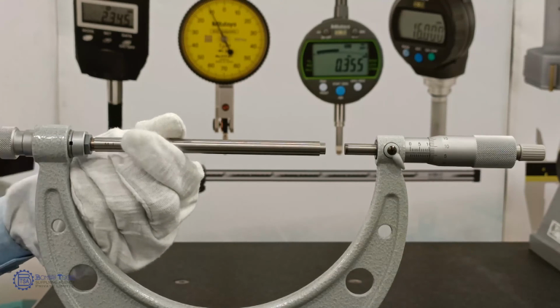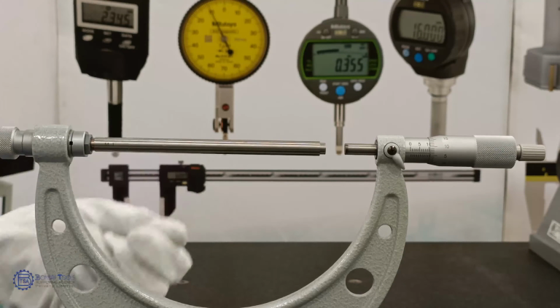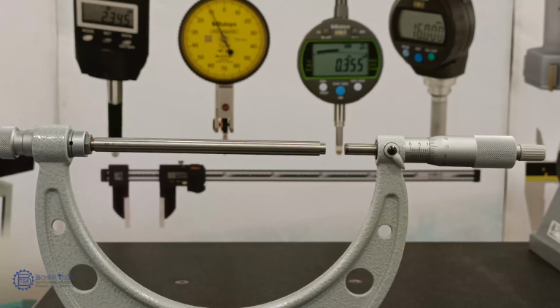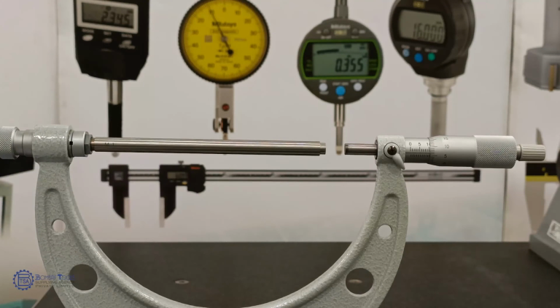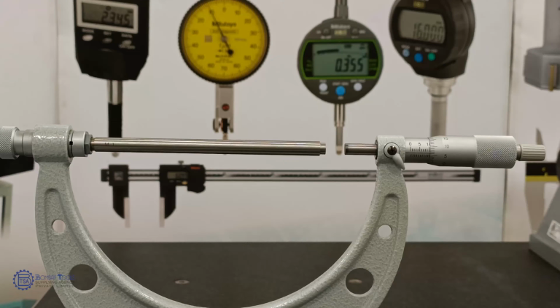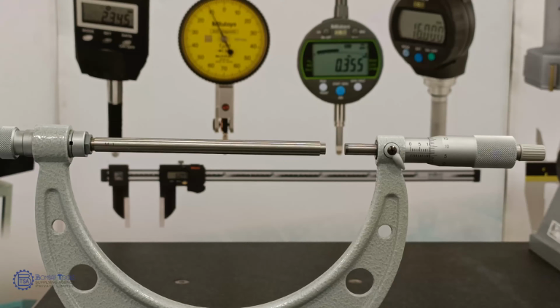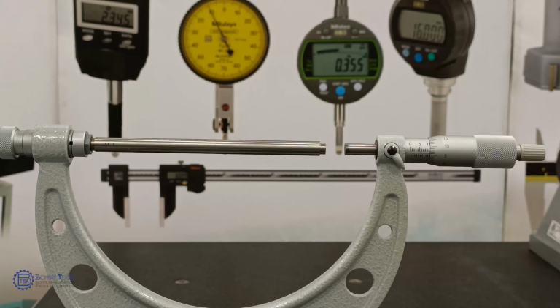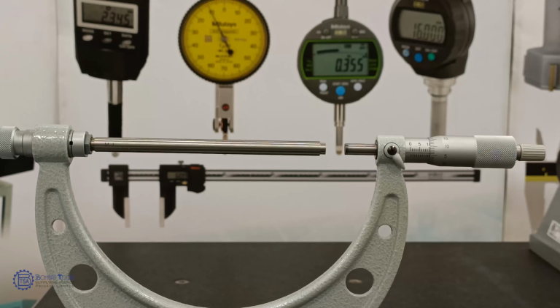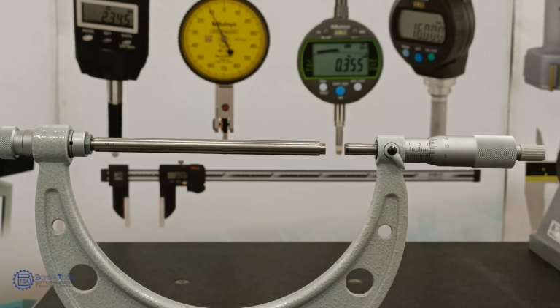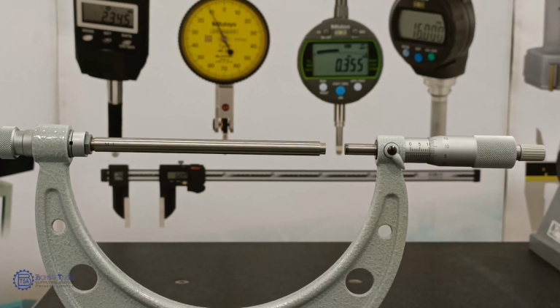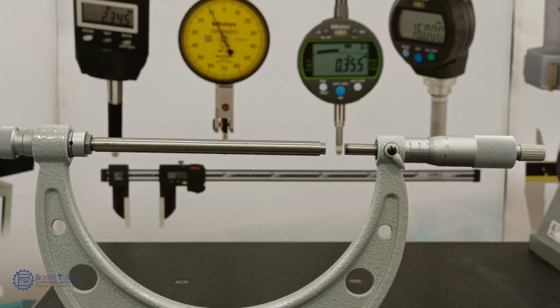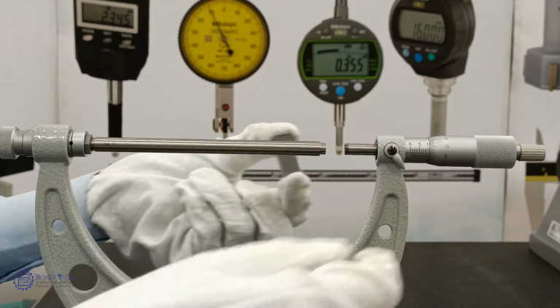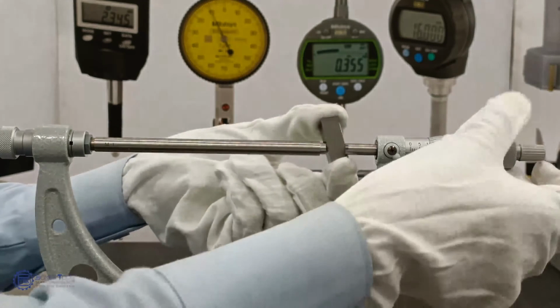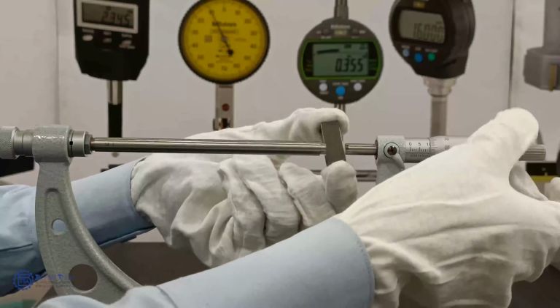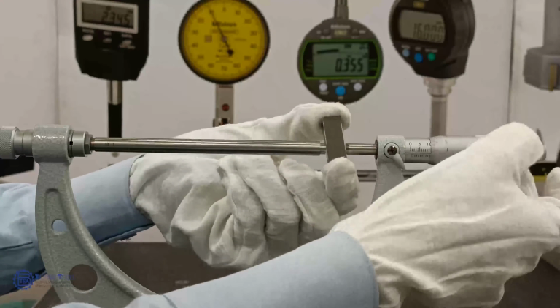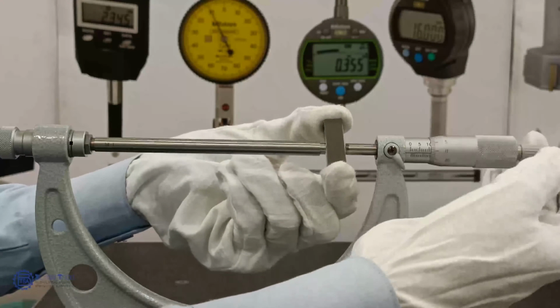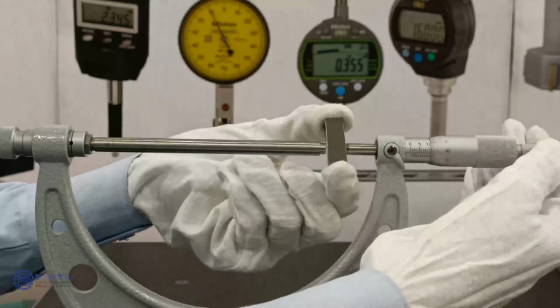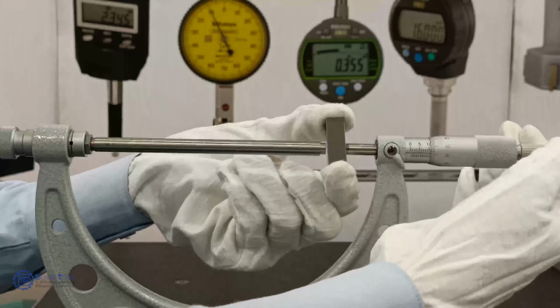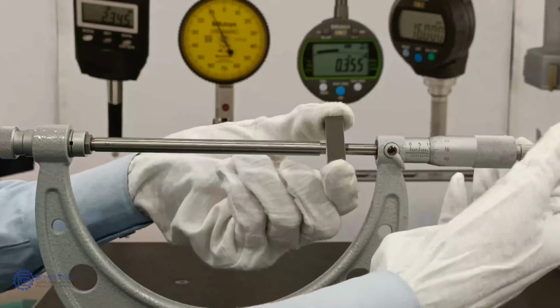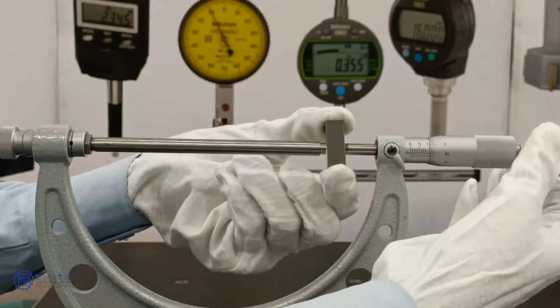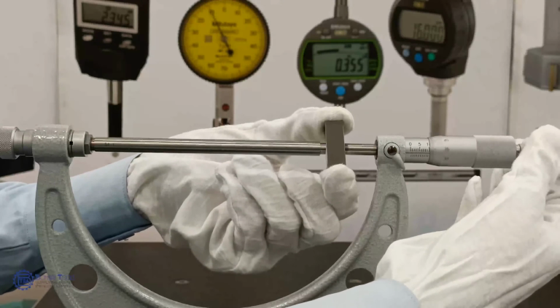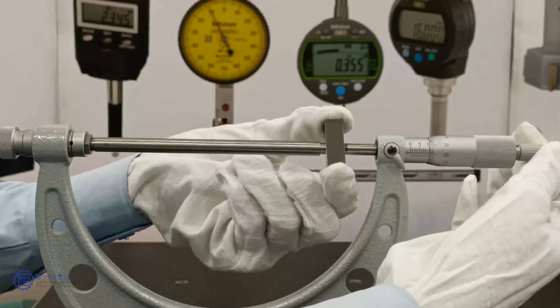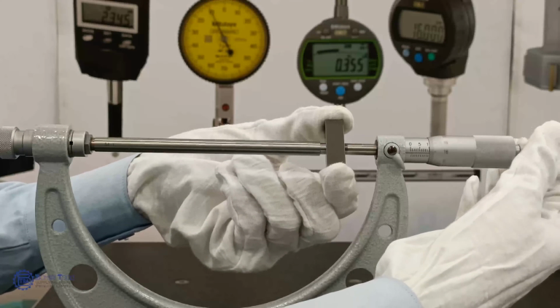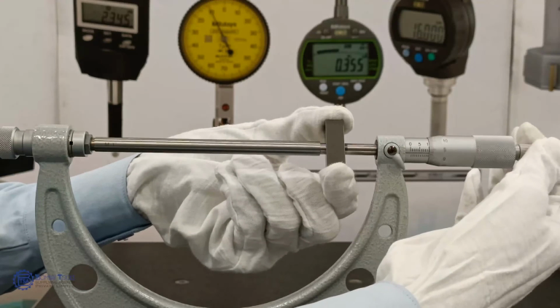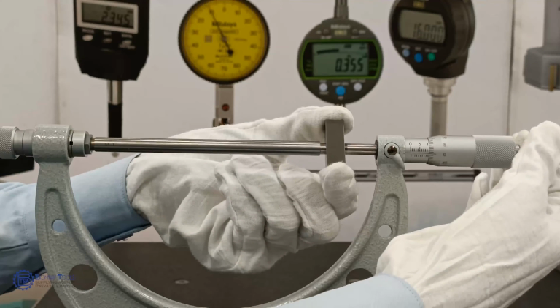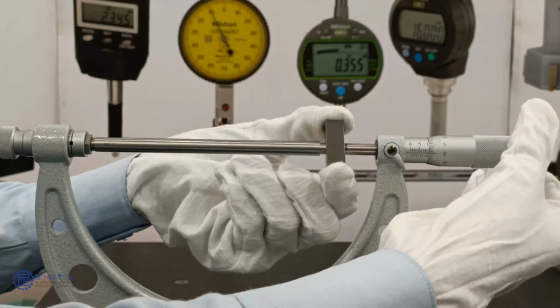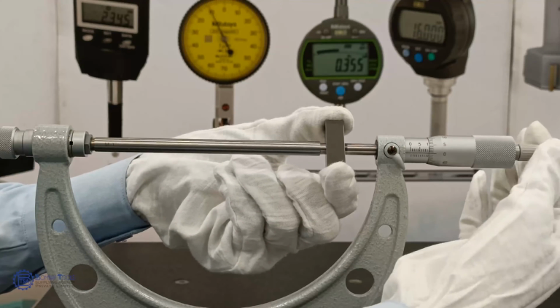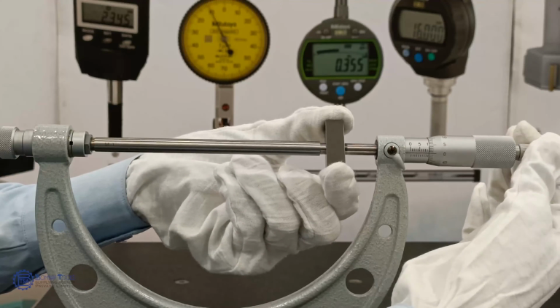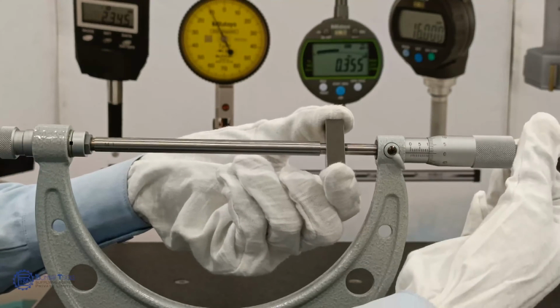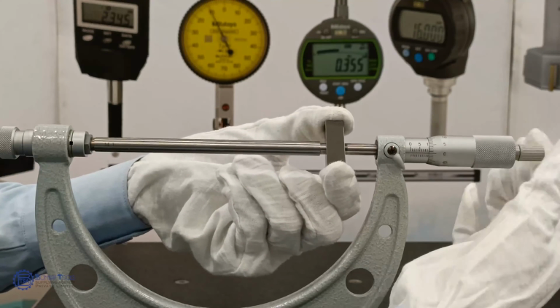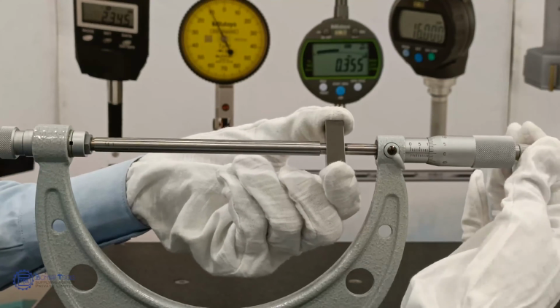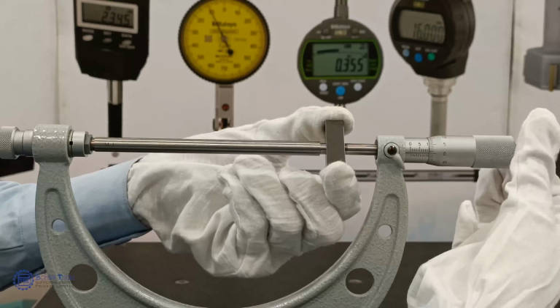Now let's measure a 10mm component. Use a constant force device like the ratchet to apply a constant measuring force. It reads 10mm.